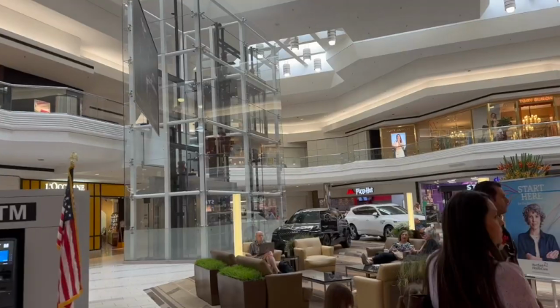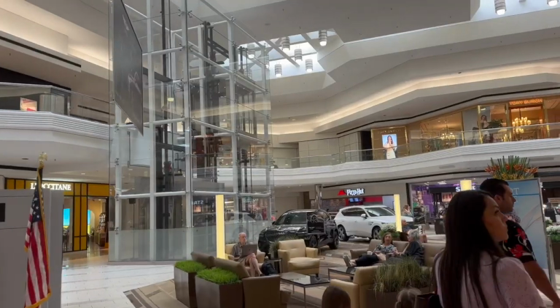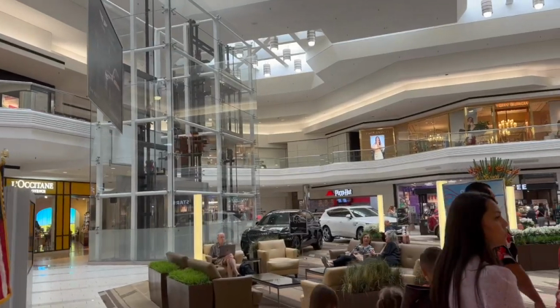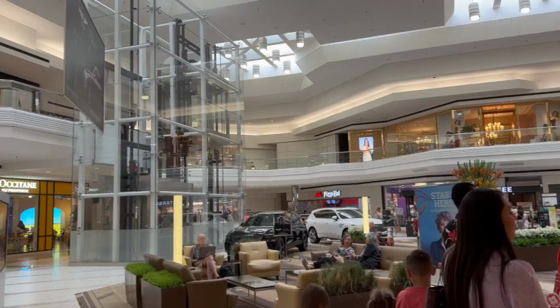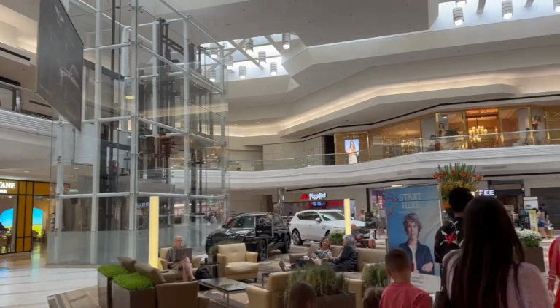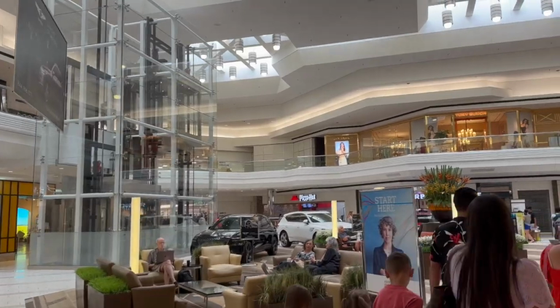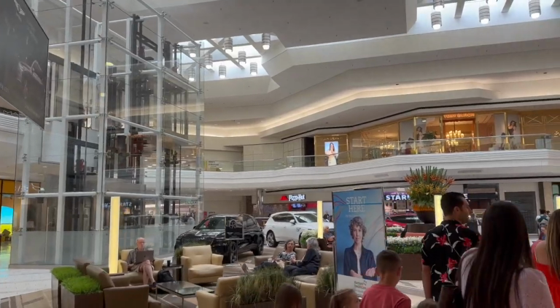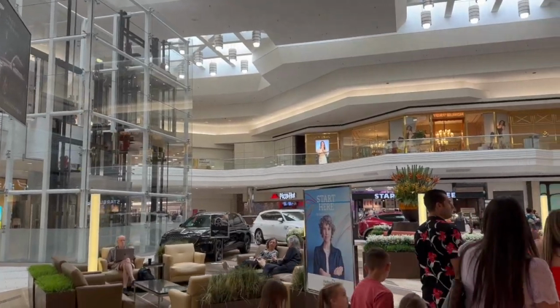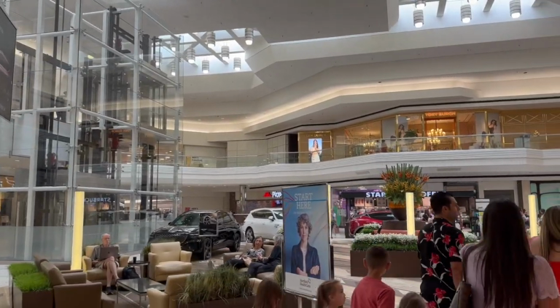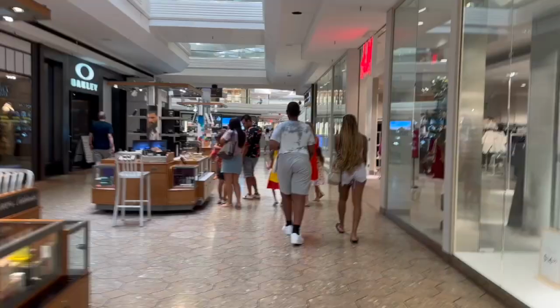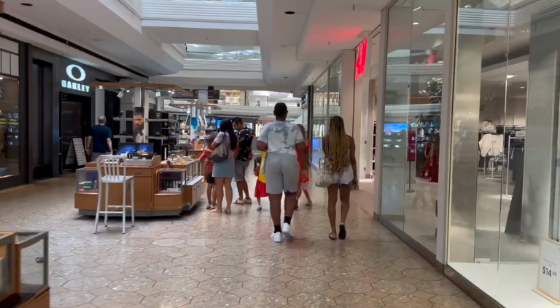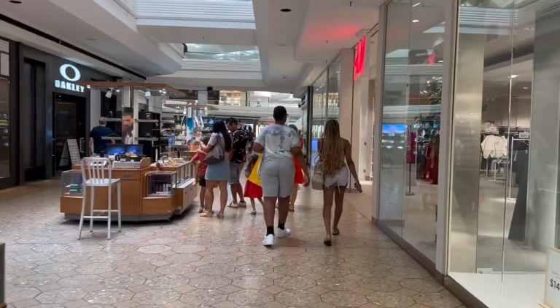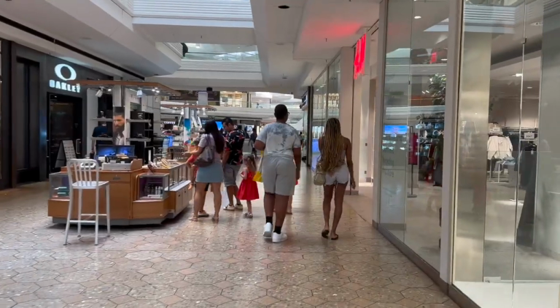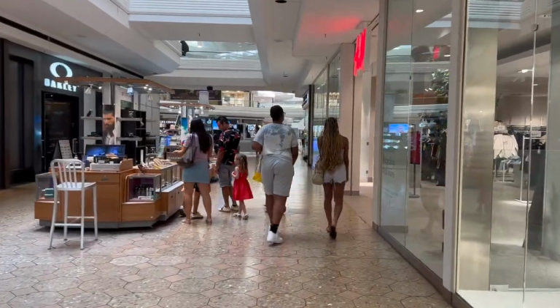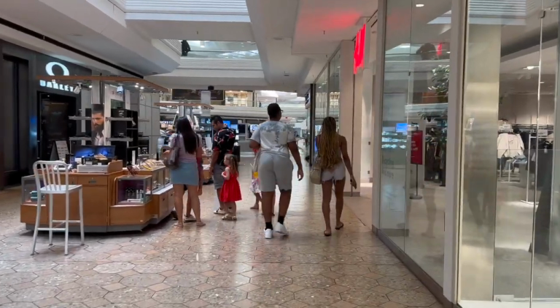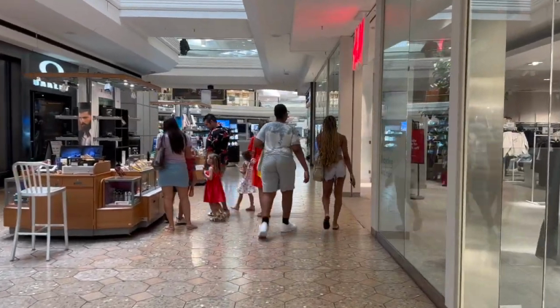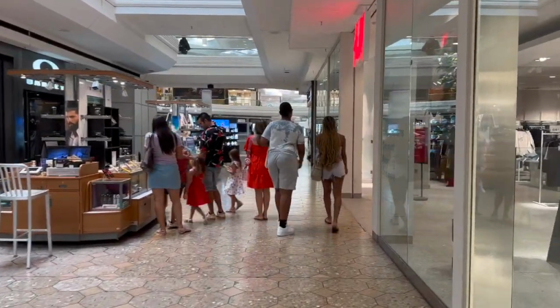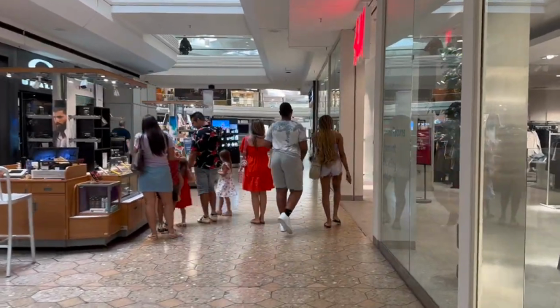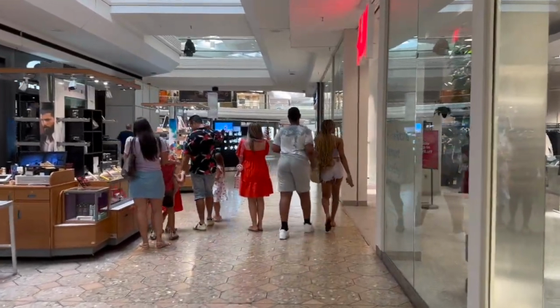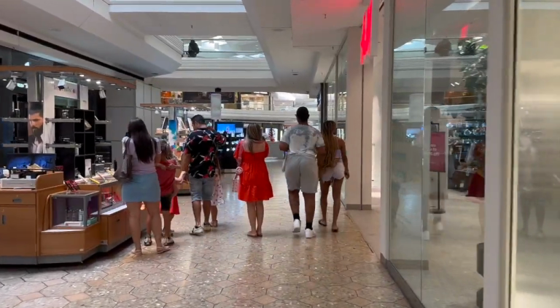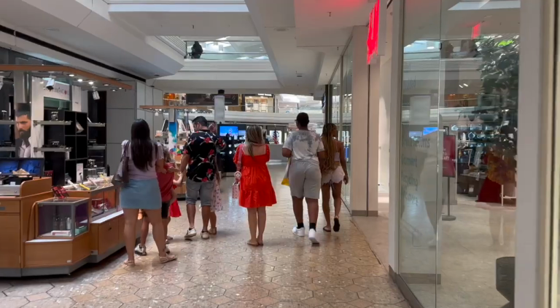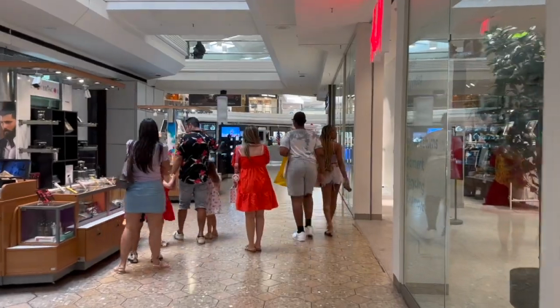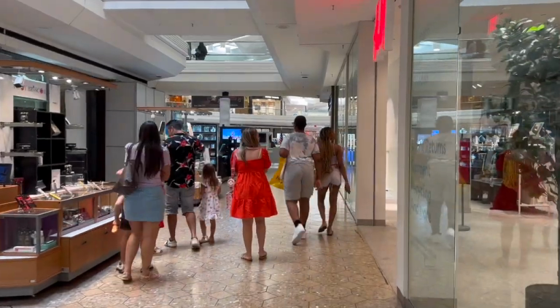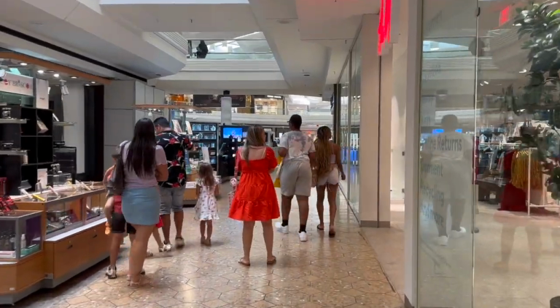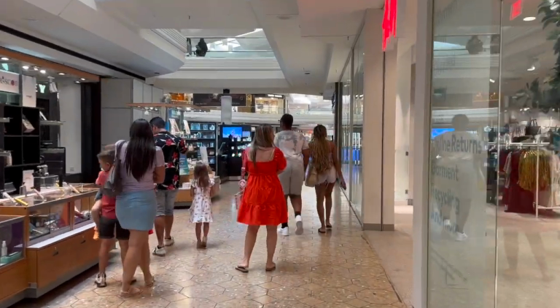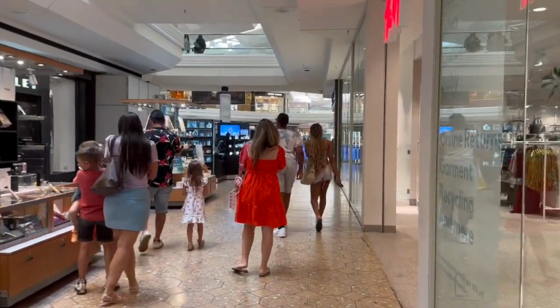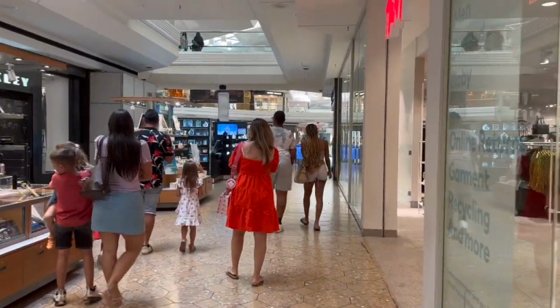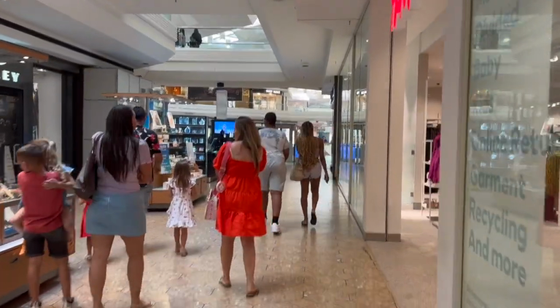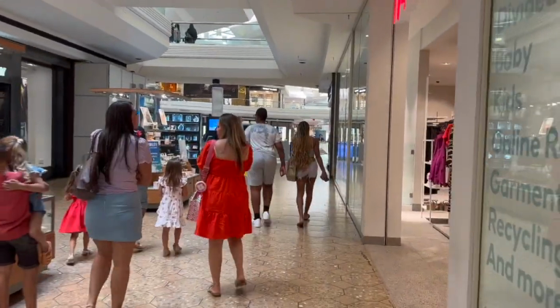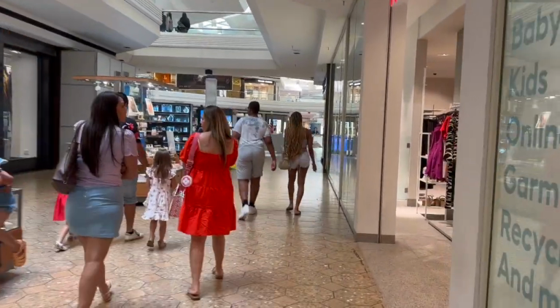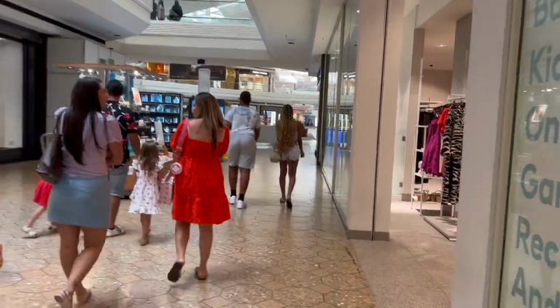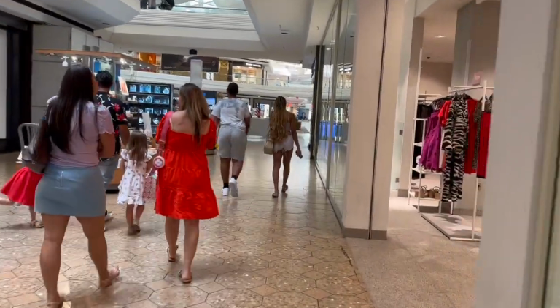They actually do not have a food court here, although there are many wings here with food stands, such as Pizza Hut, Starbucks, Sbarro, and California Pizza Kitchen, and more.